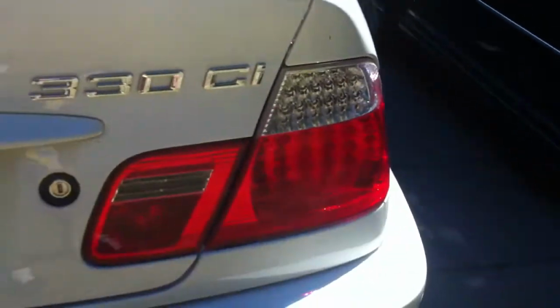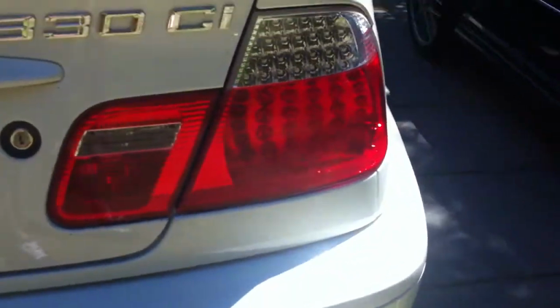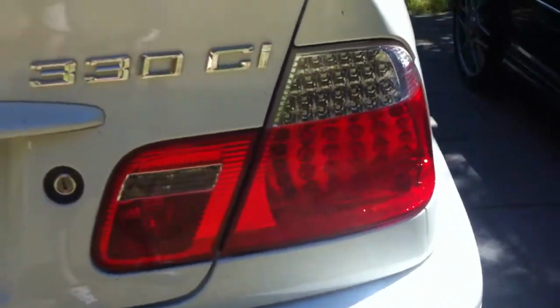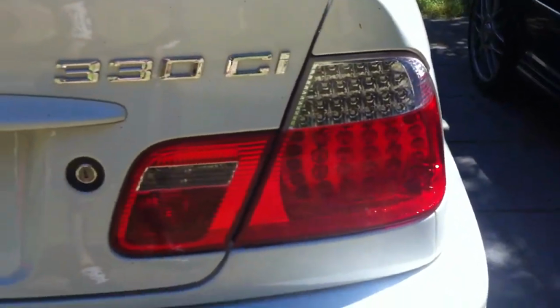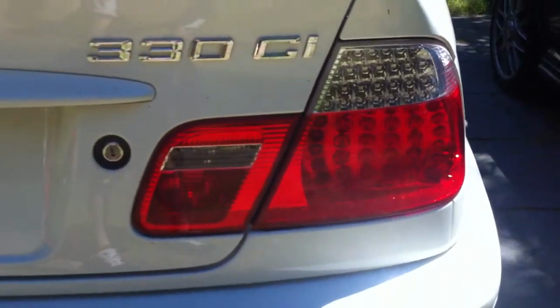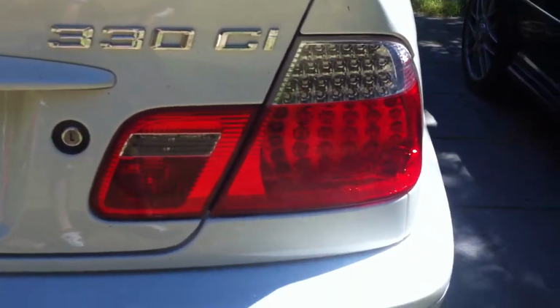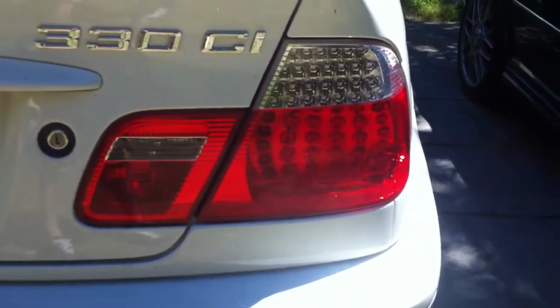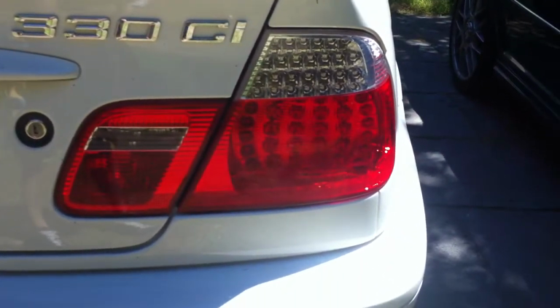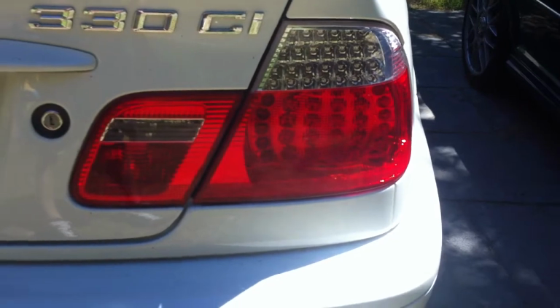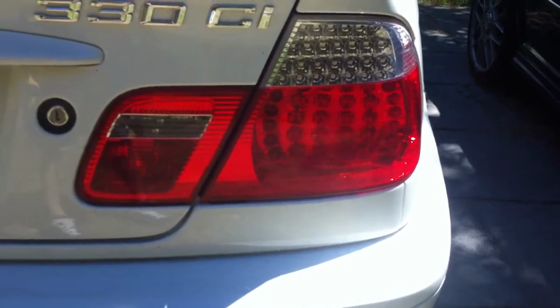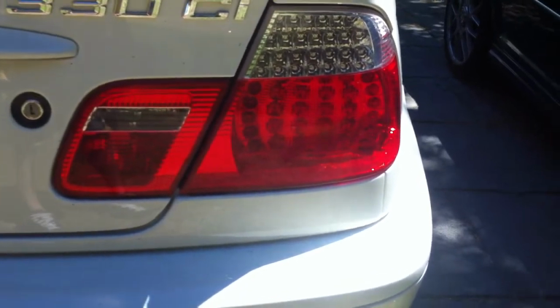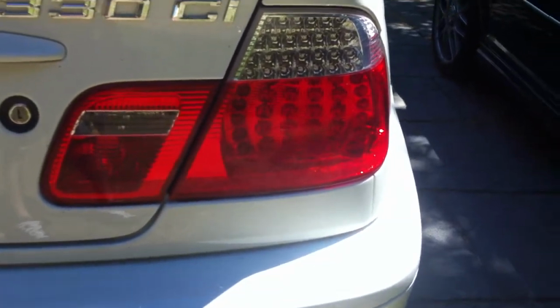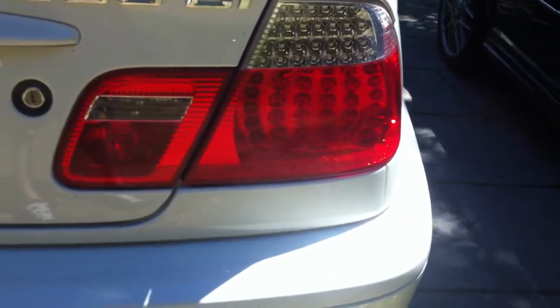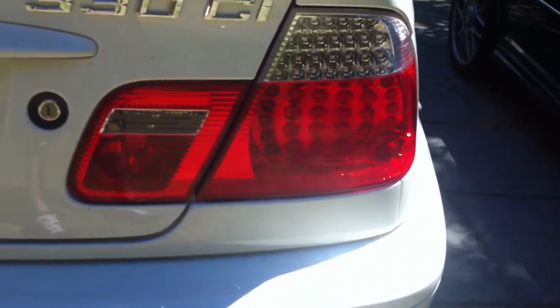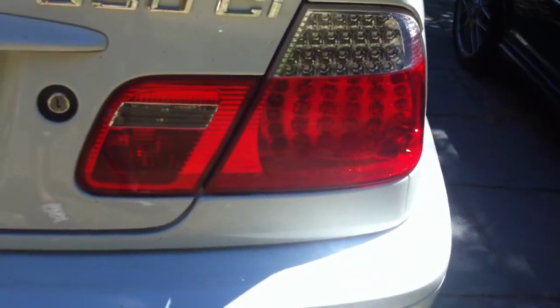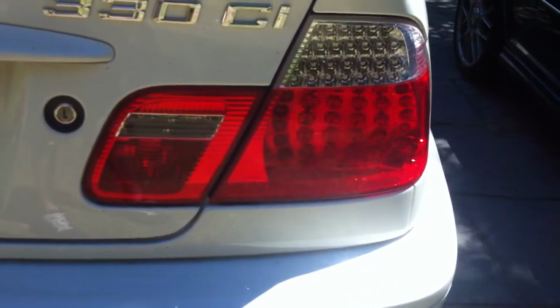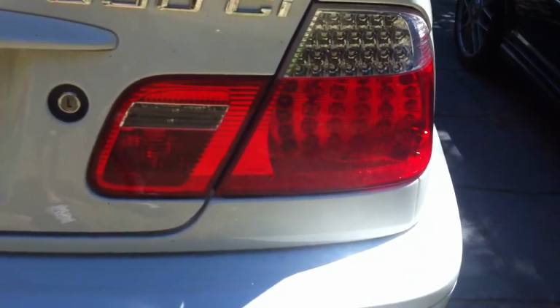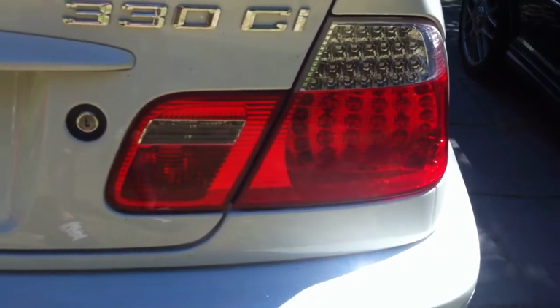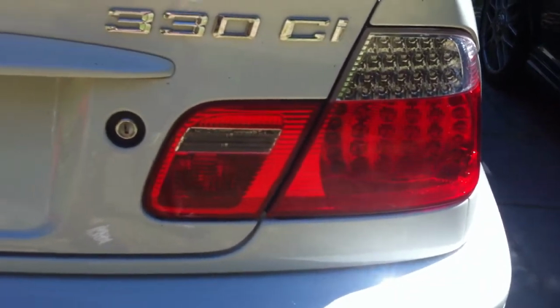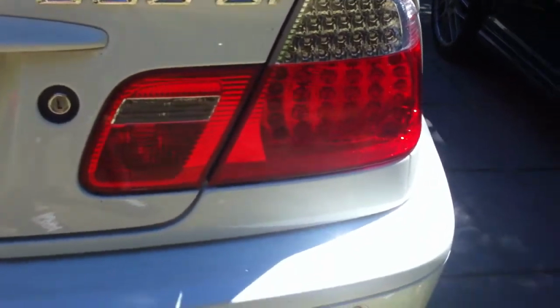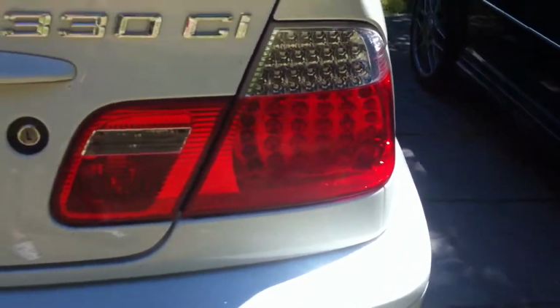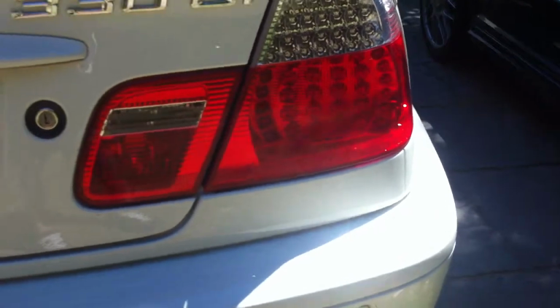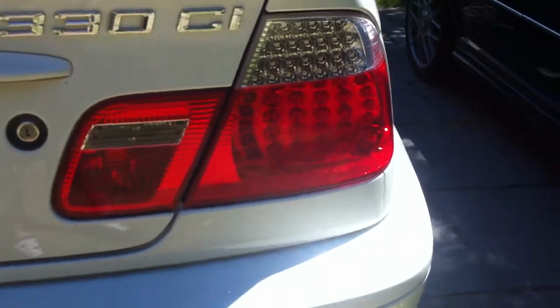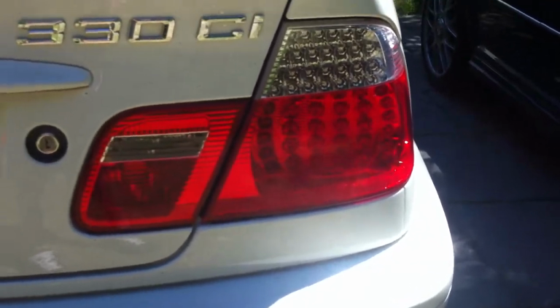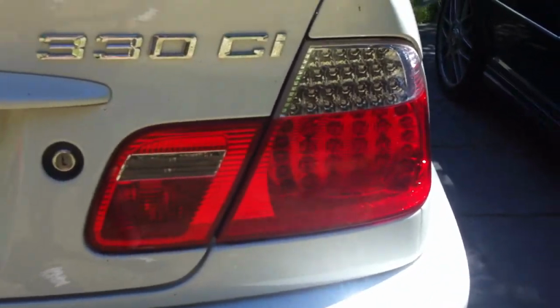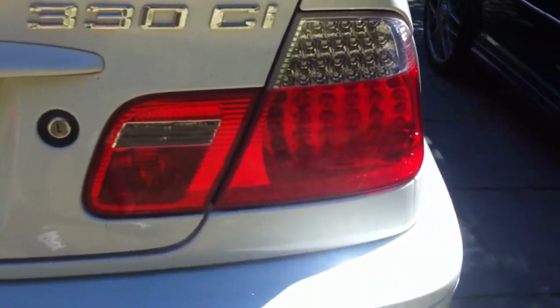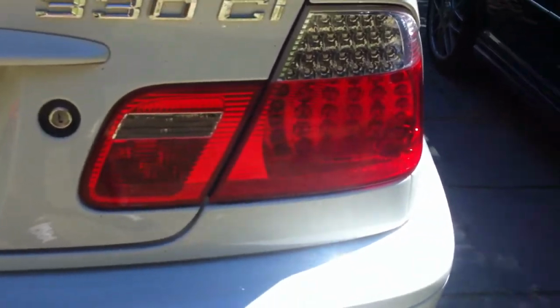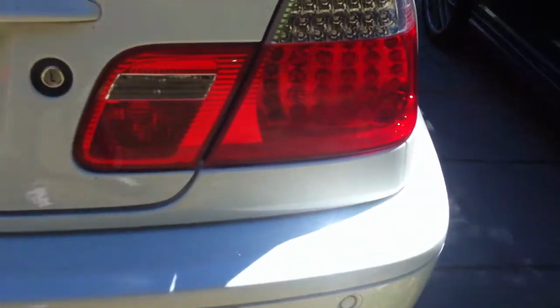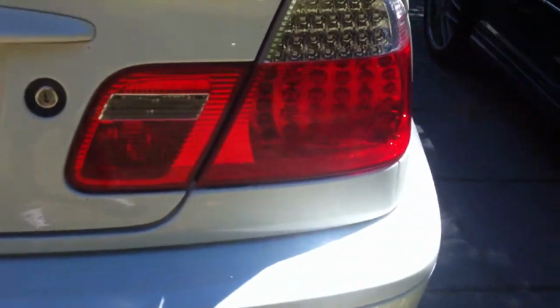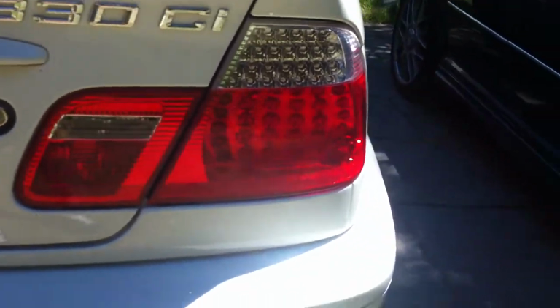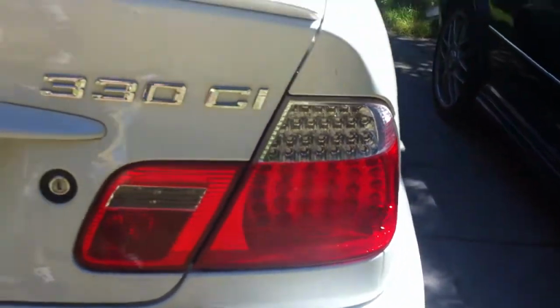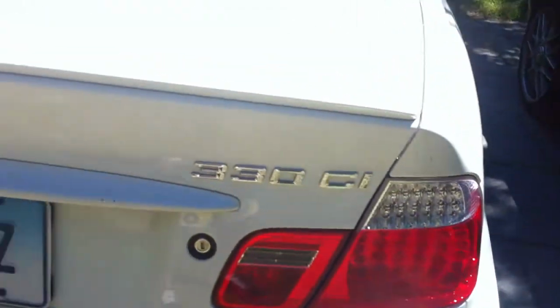These tail lights right here are the same tail lights that are on the M3 — they have all LED bulbs so they can never really go out. They would go out one little baby bulb at a time if they die; LED bulbs usually don't die.